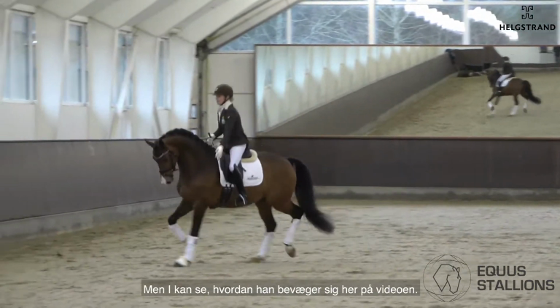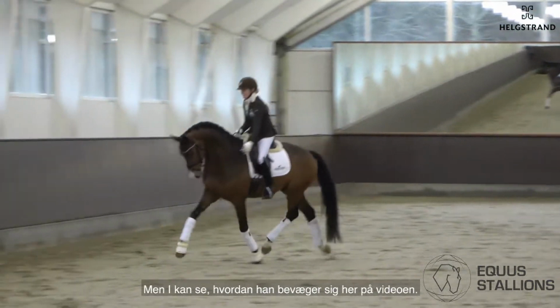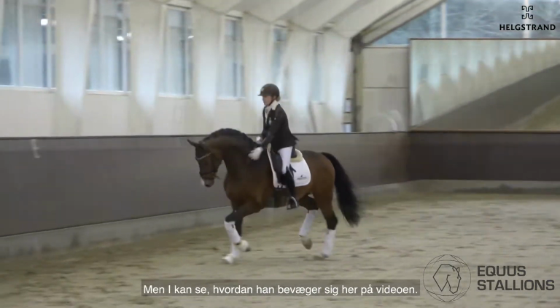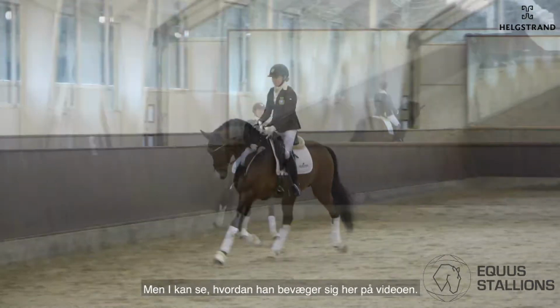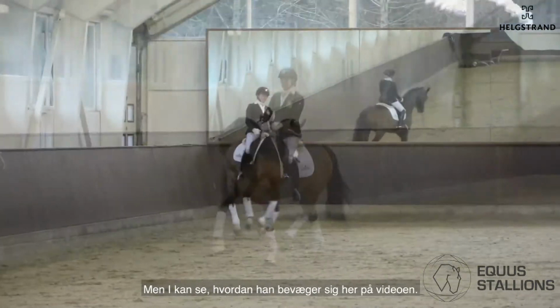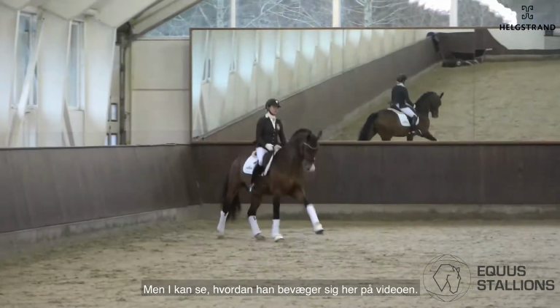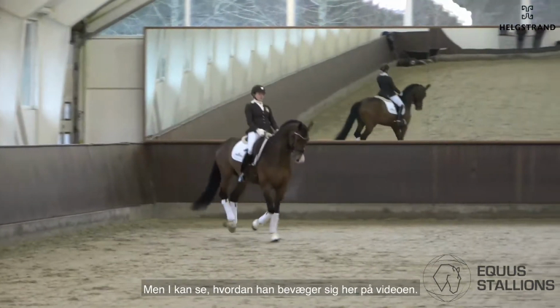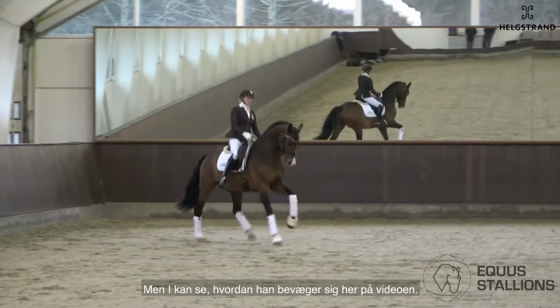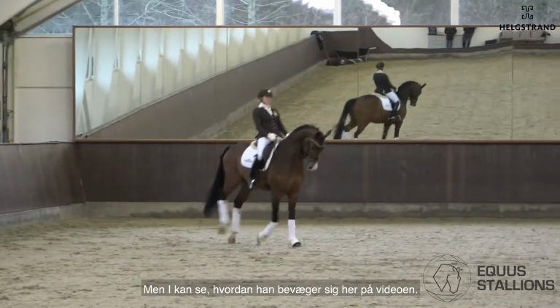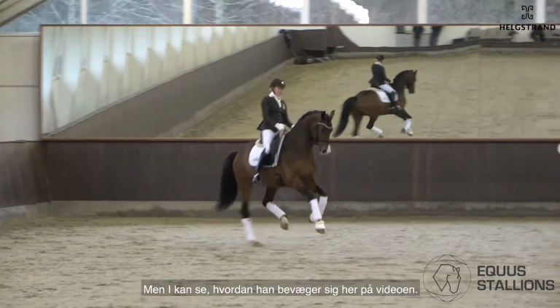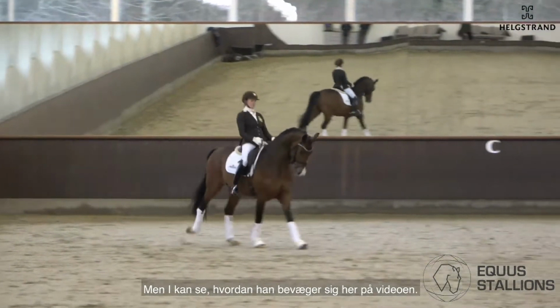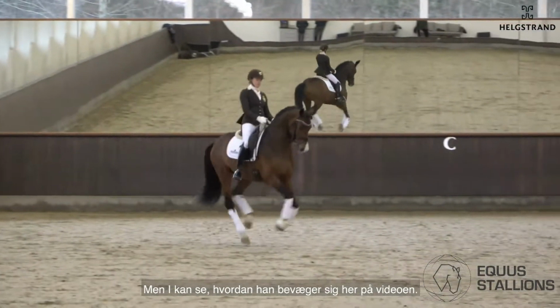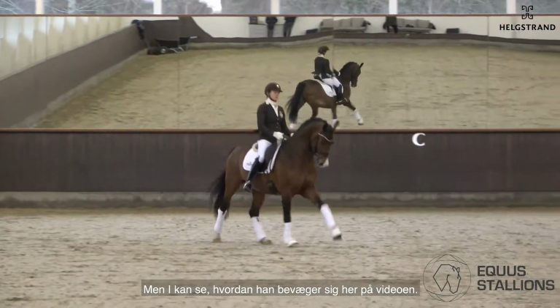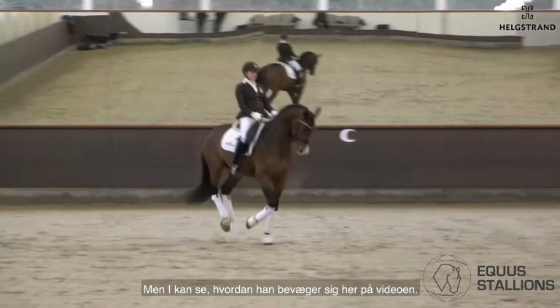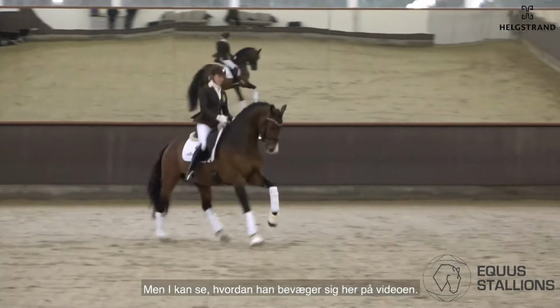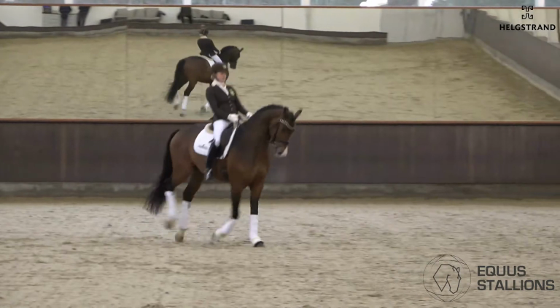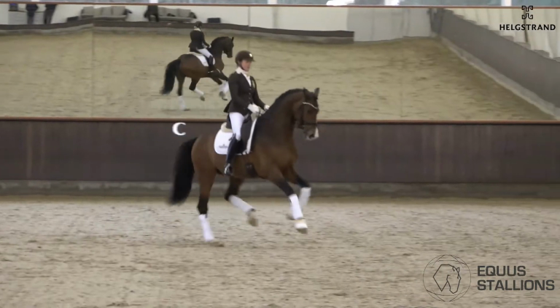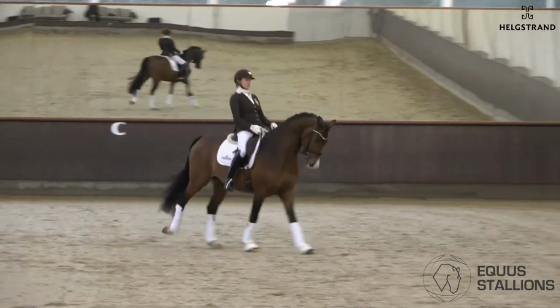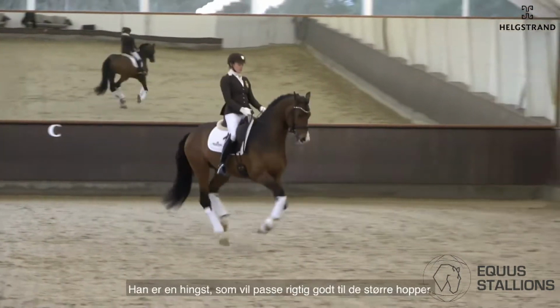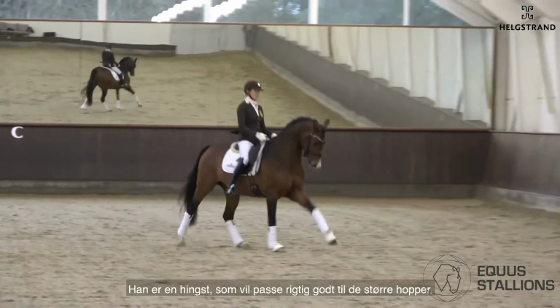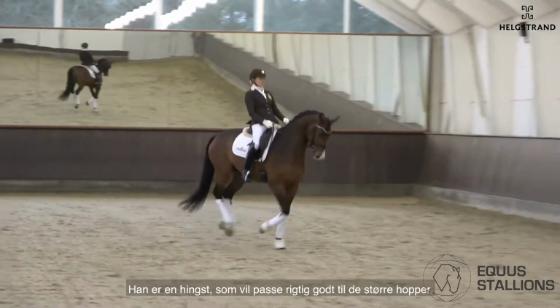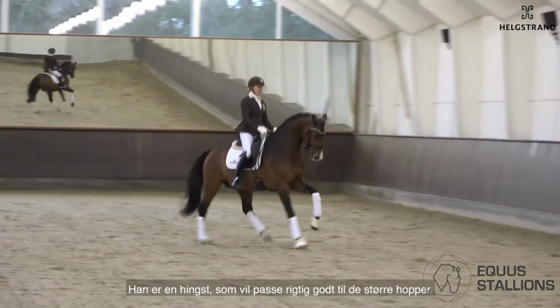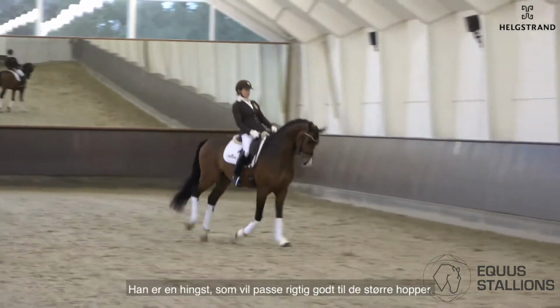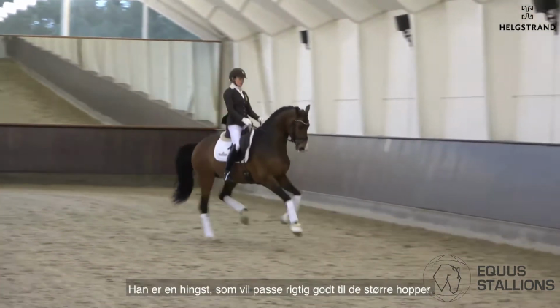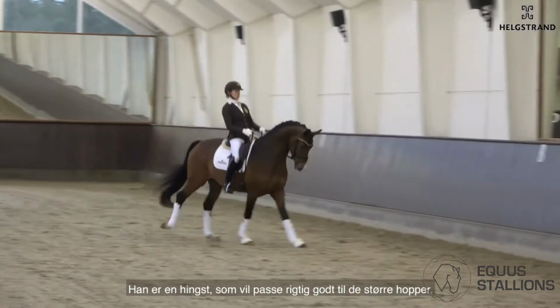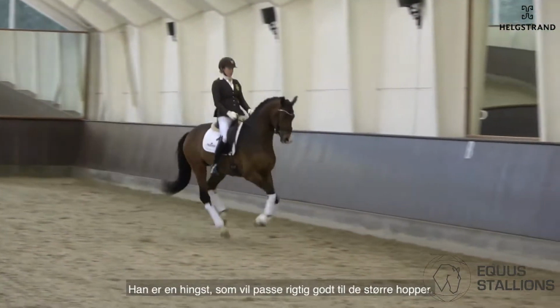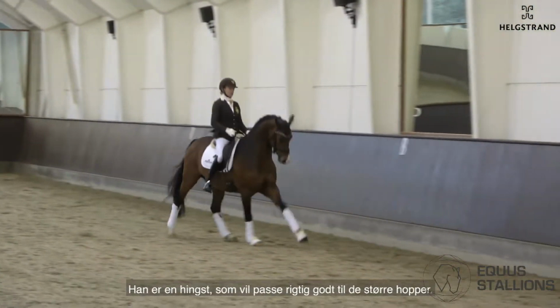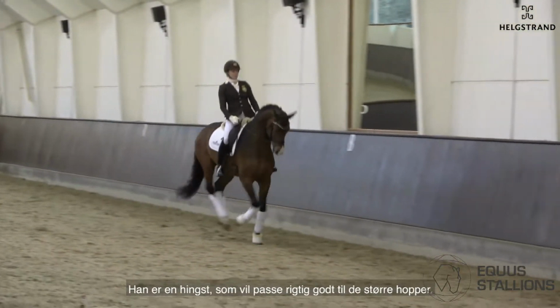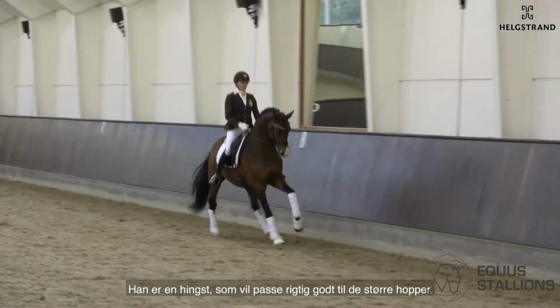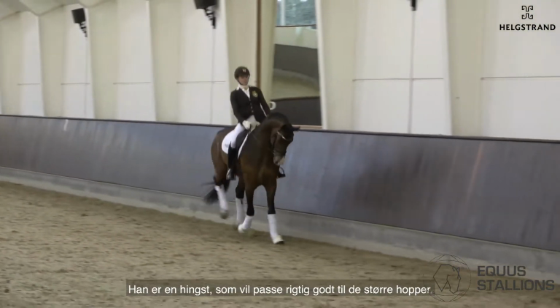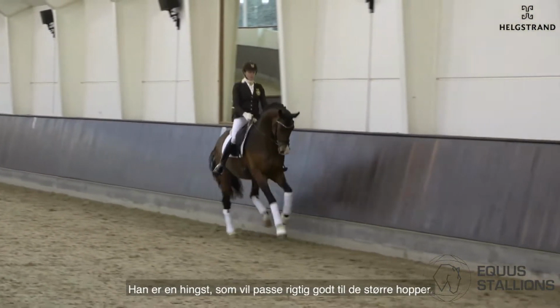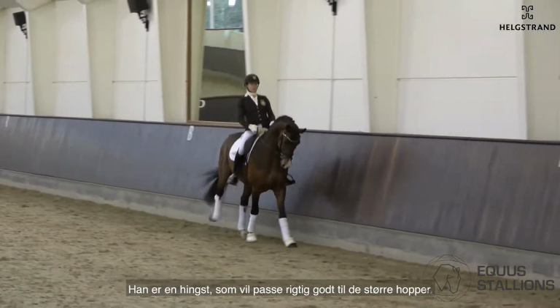You will see him now later on in the video here, how he can move. This is a stallion which fits really good for the bigger mares.